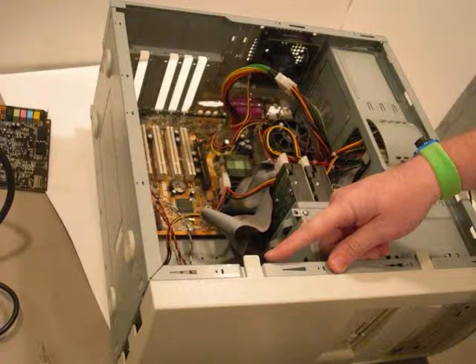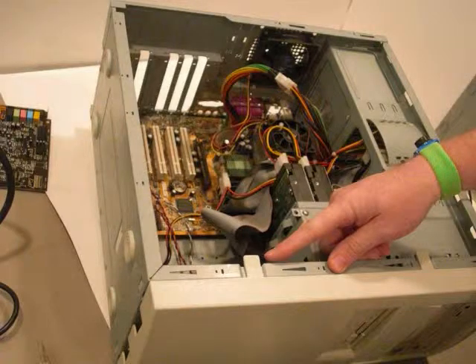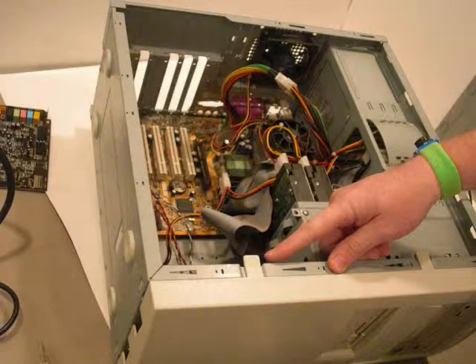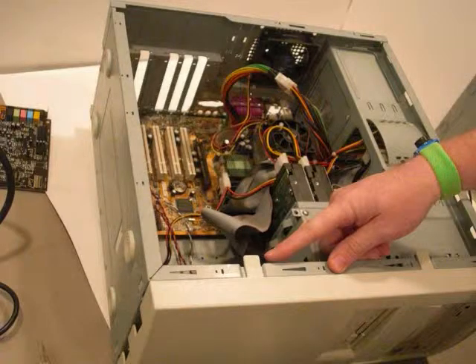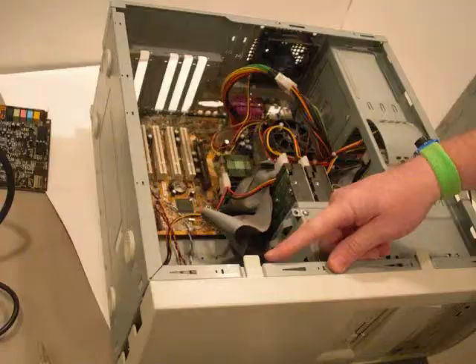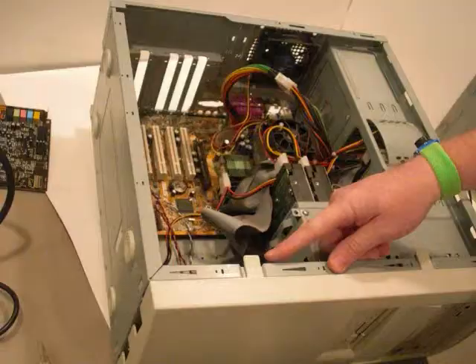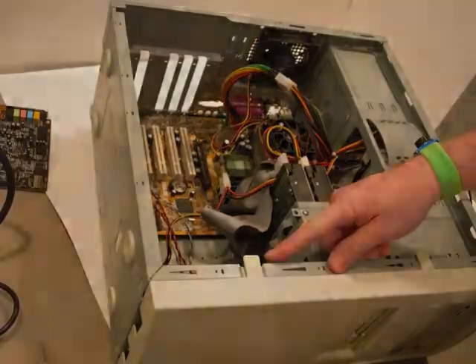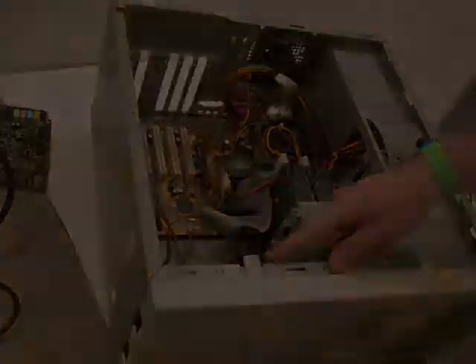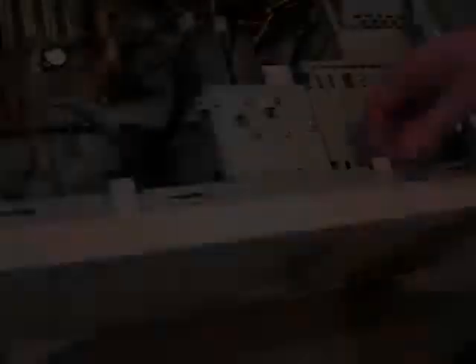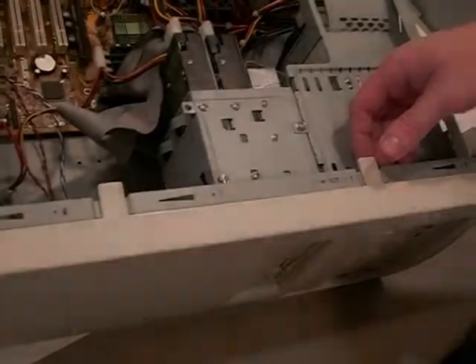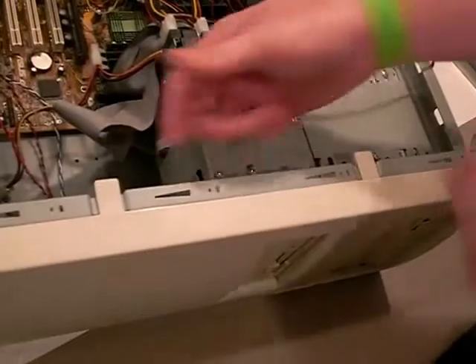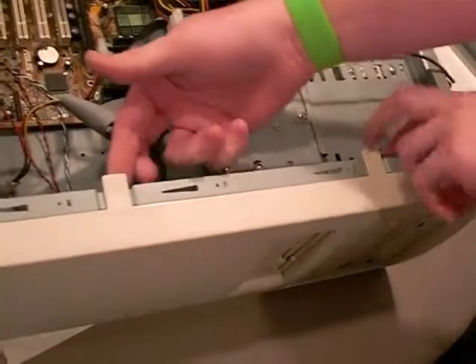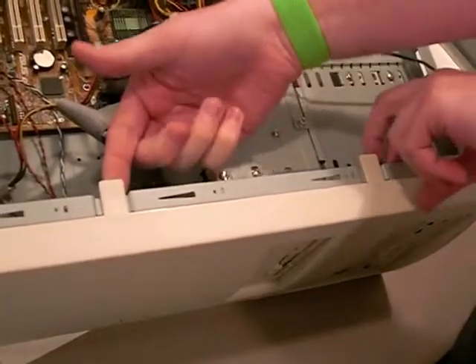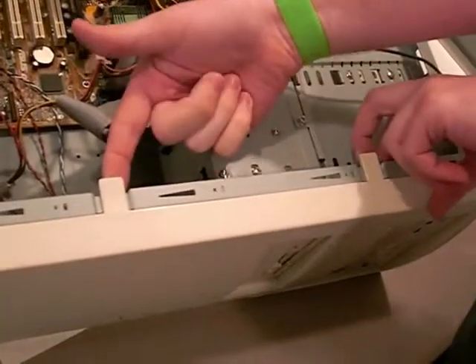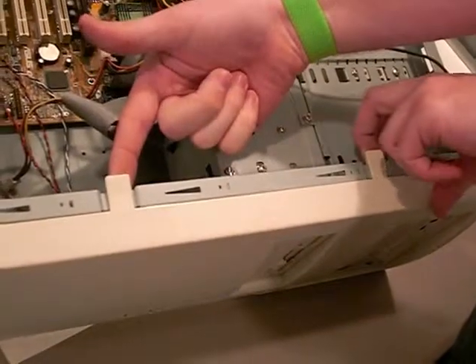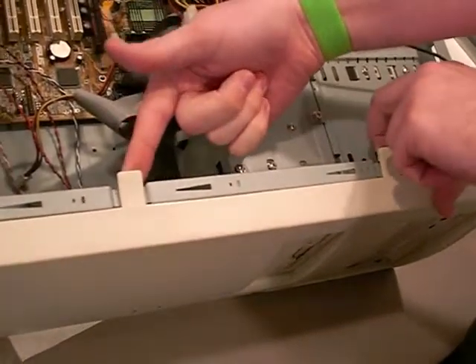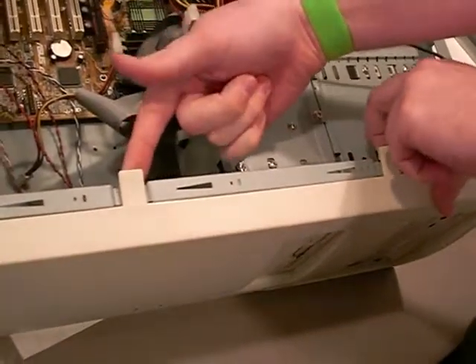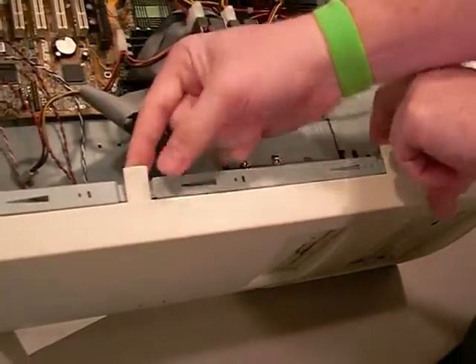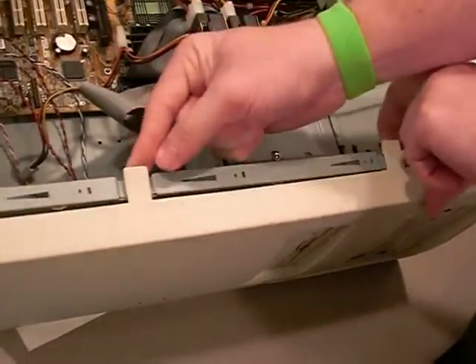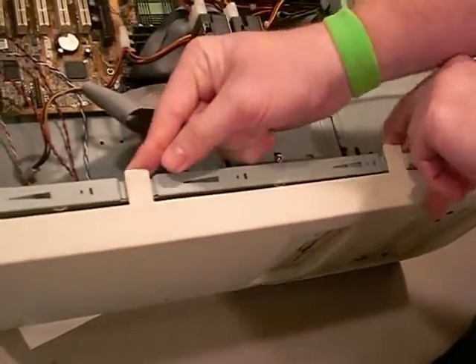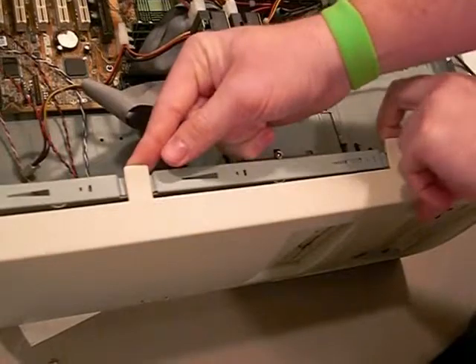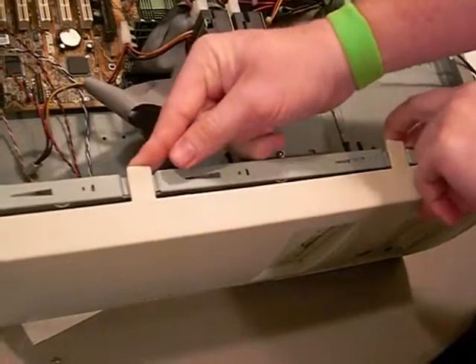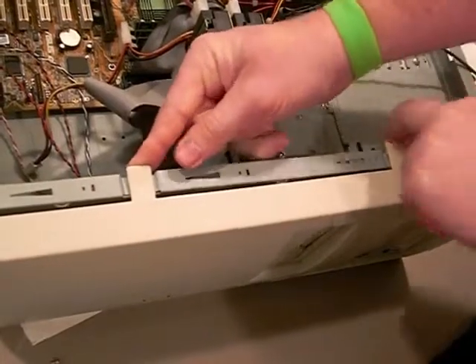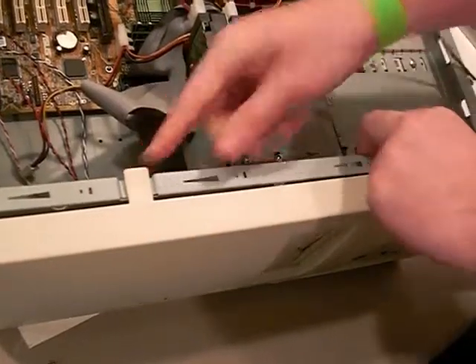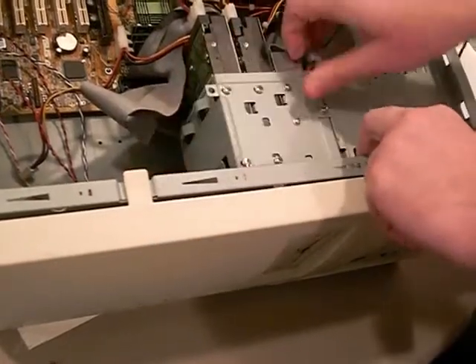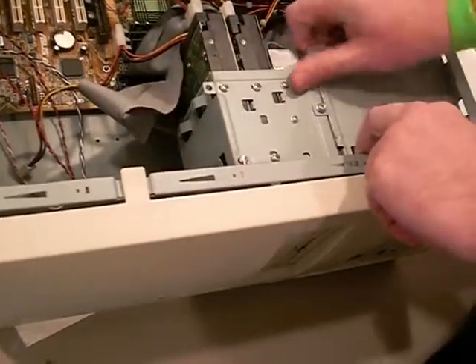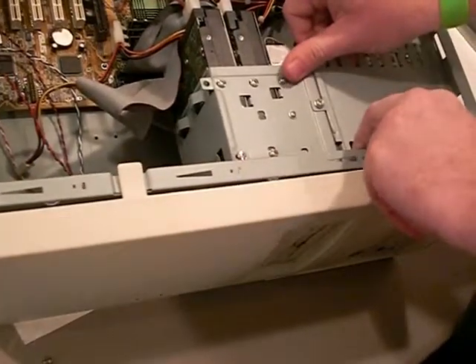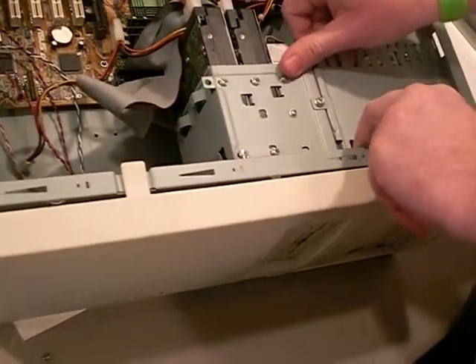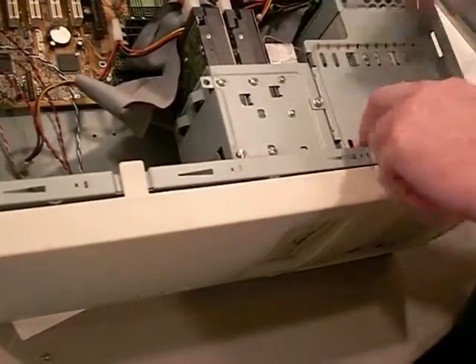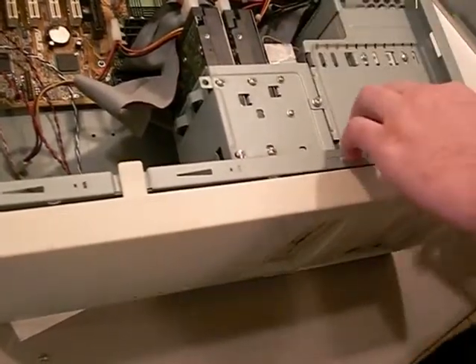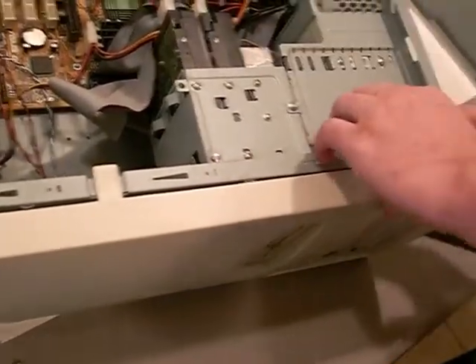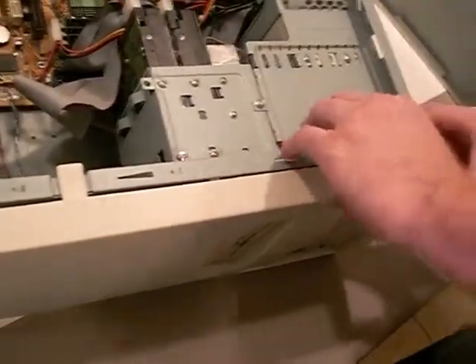Next, you'll notice in this picture that this case has two clips on each side of the computer that are holding the front bezel. These must be pushed up and away from the case on each side before it can be removed.